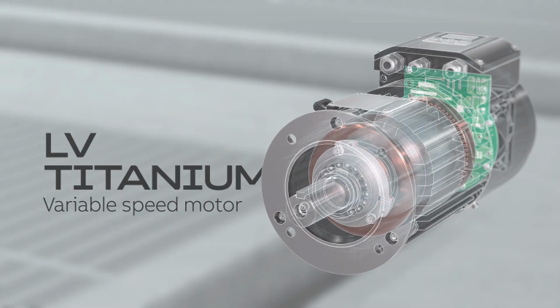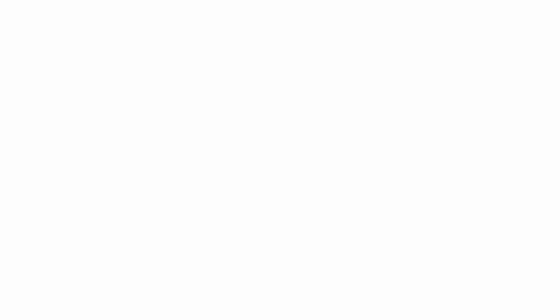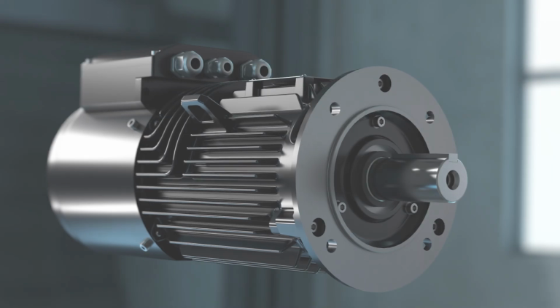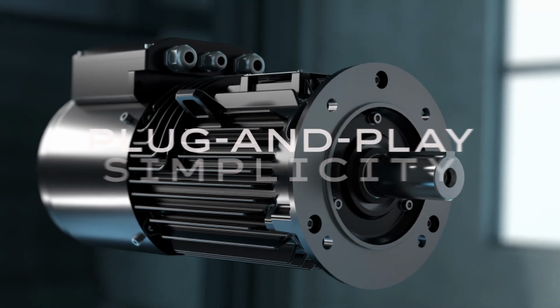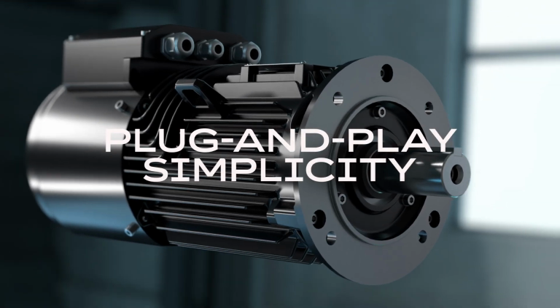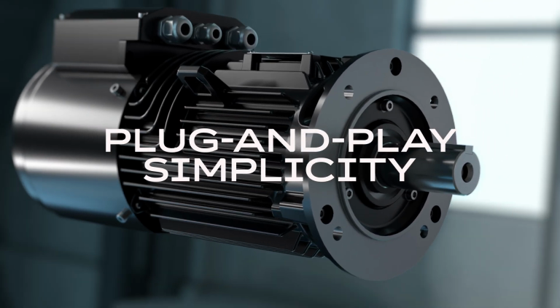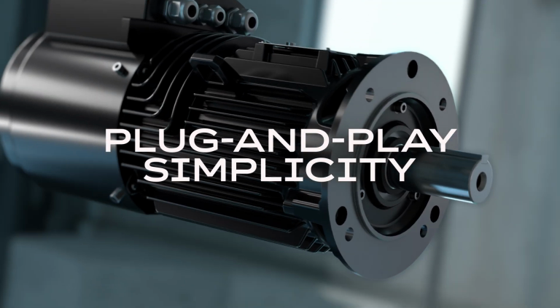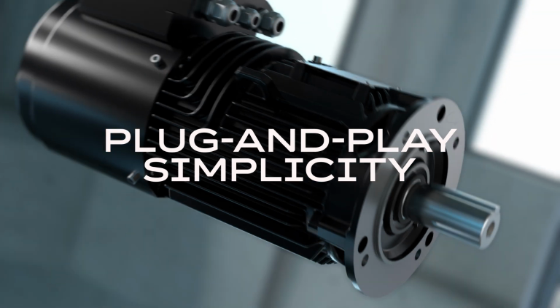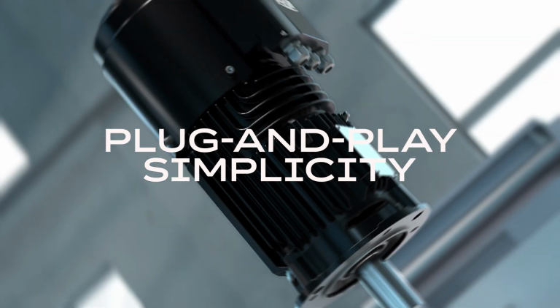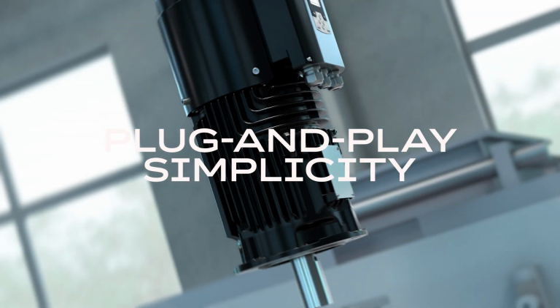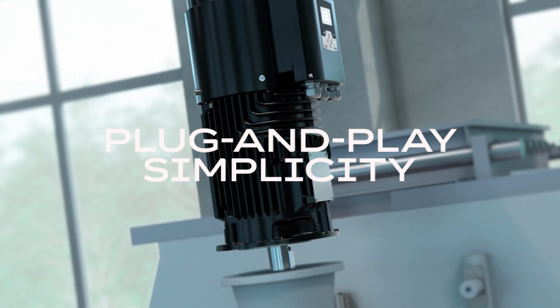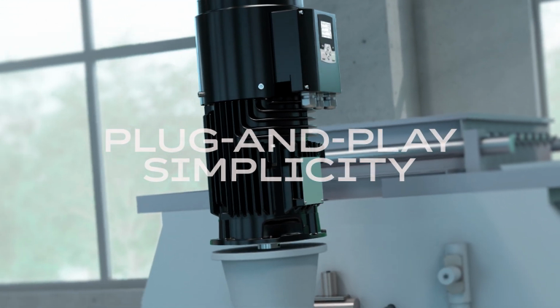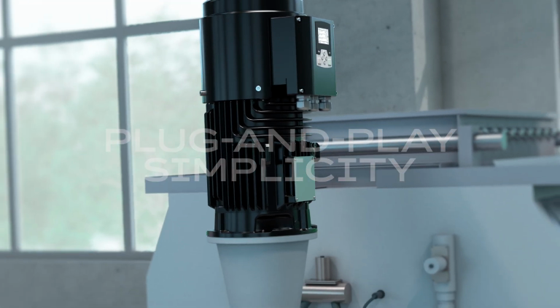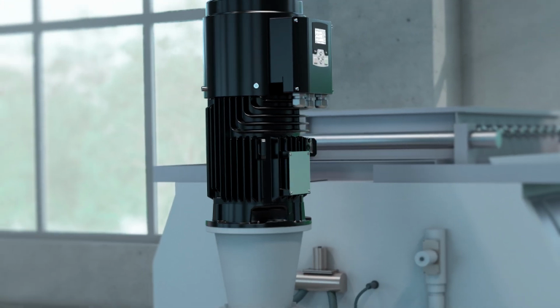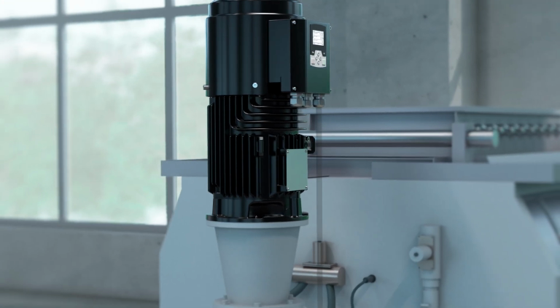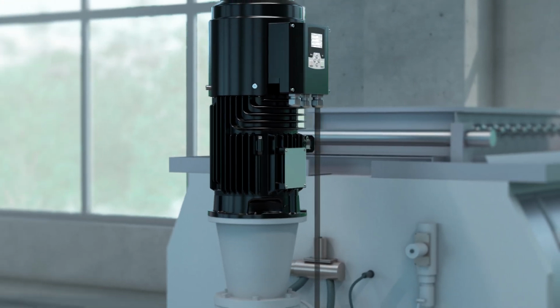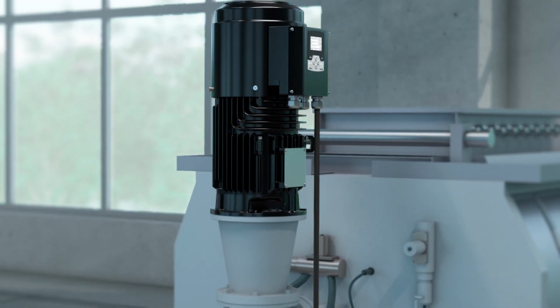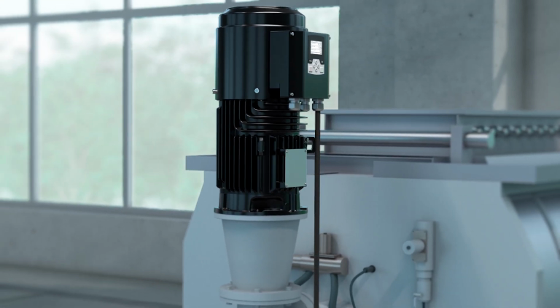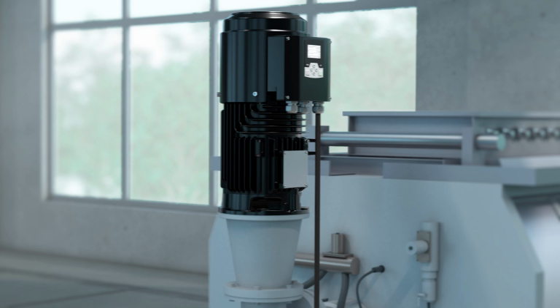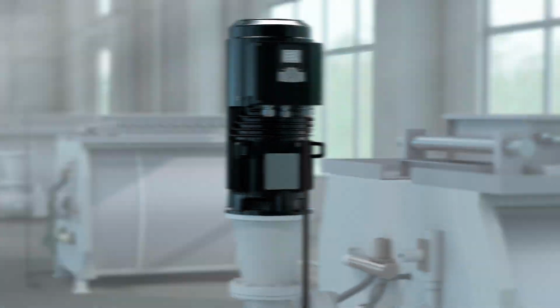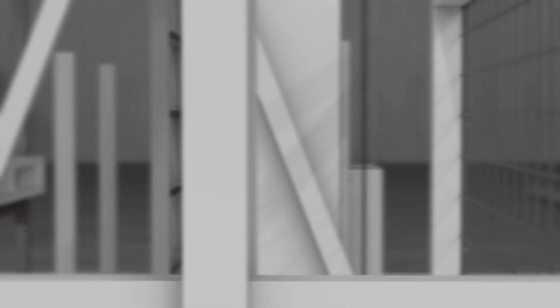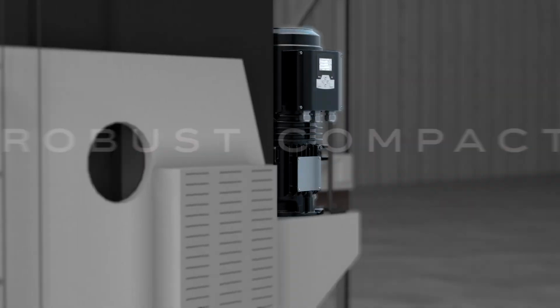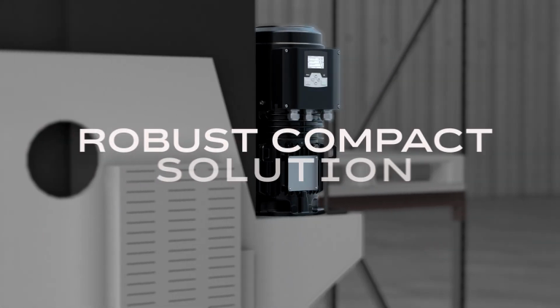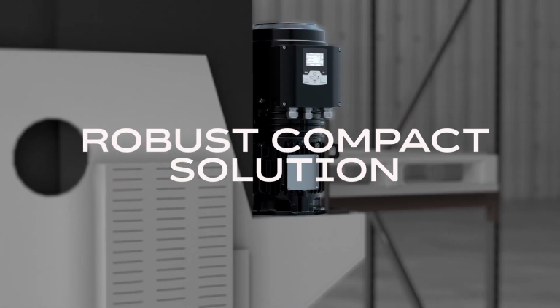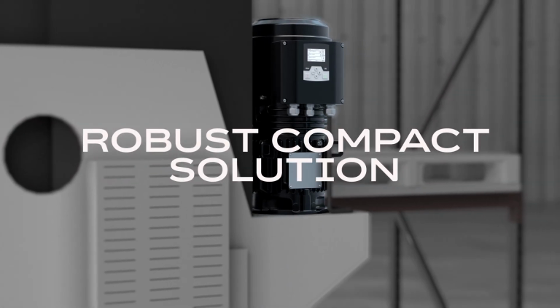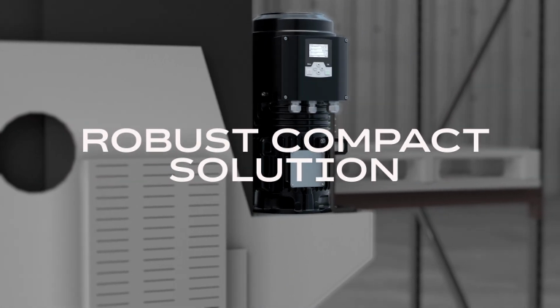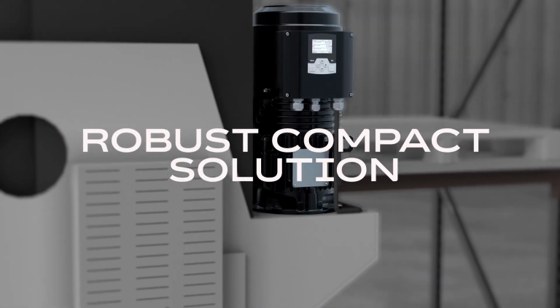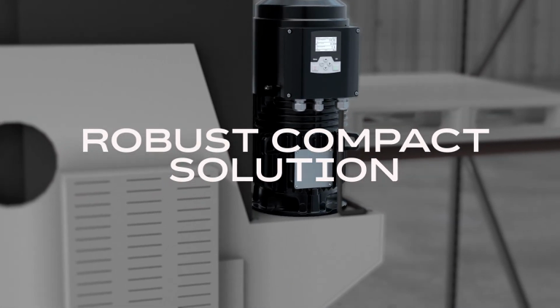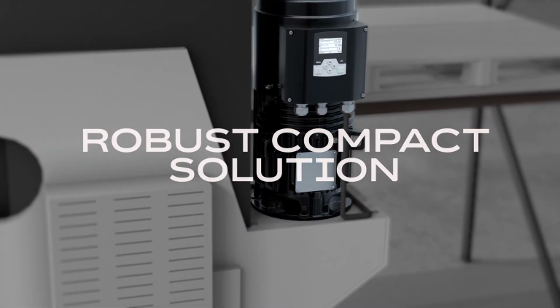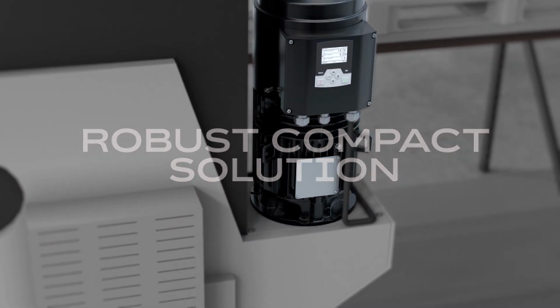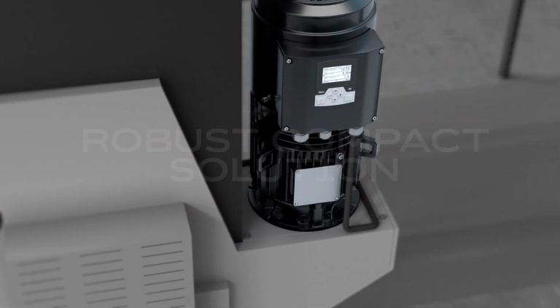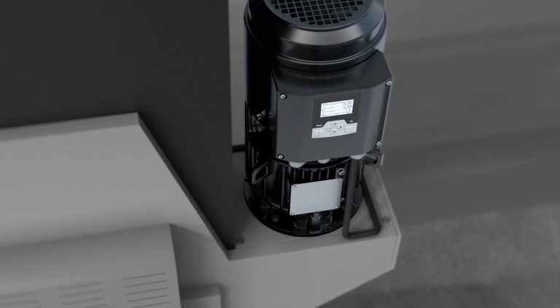Plug and play simplicity and a compact footprint make one-person installation quick and easy. Once in place, robust engineering allows it to thrive in the most demanding industrial environments.